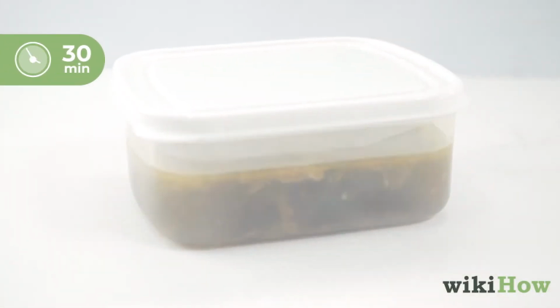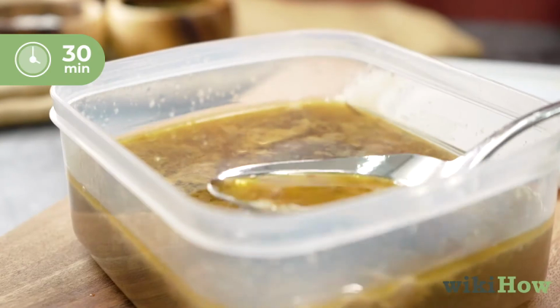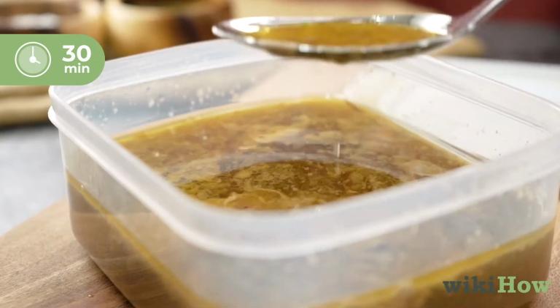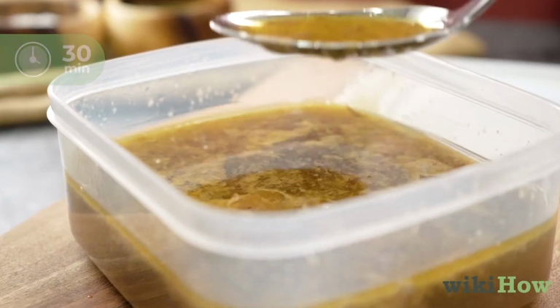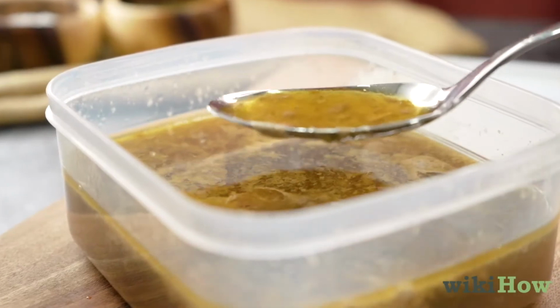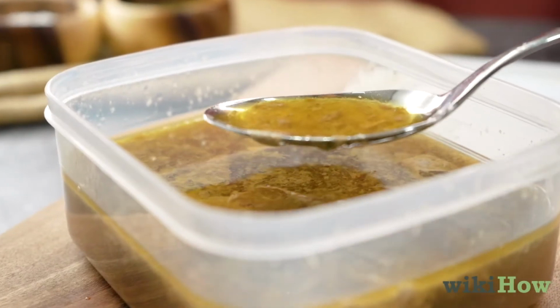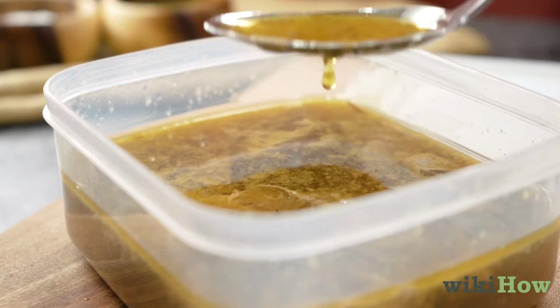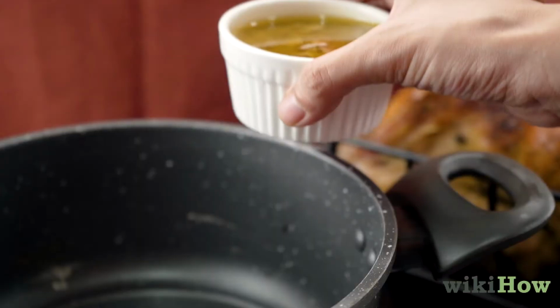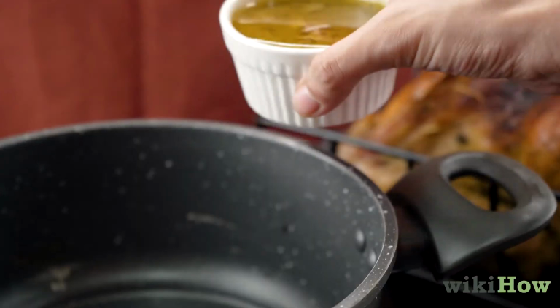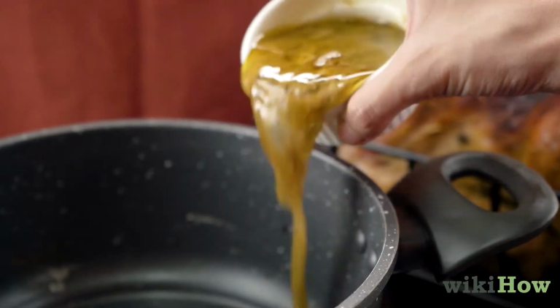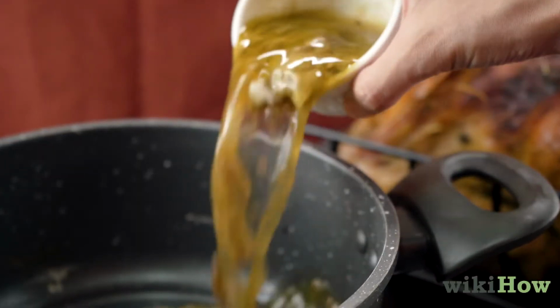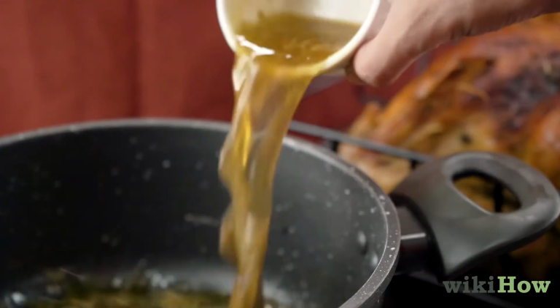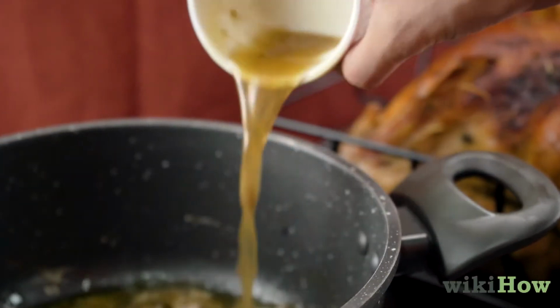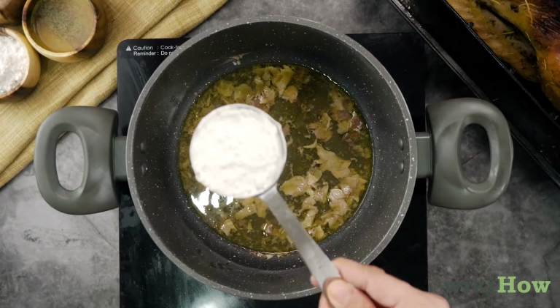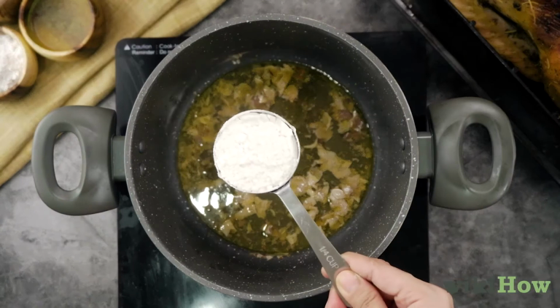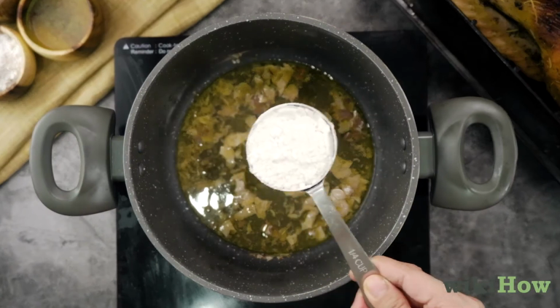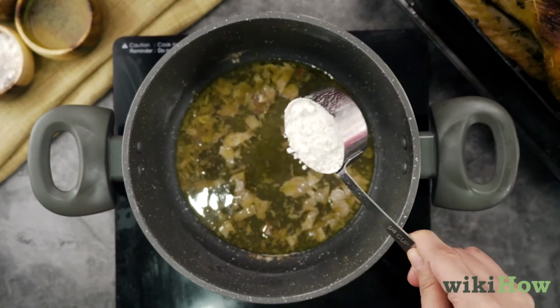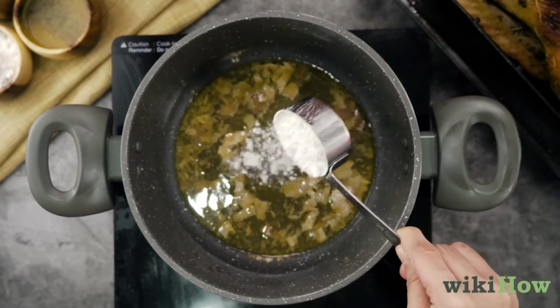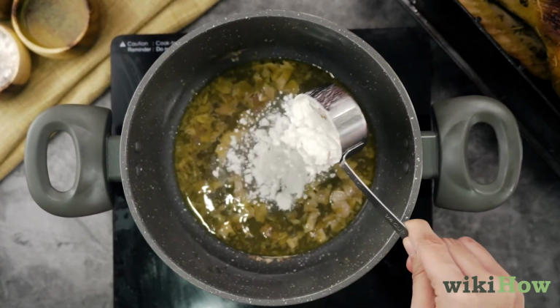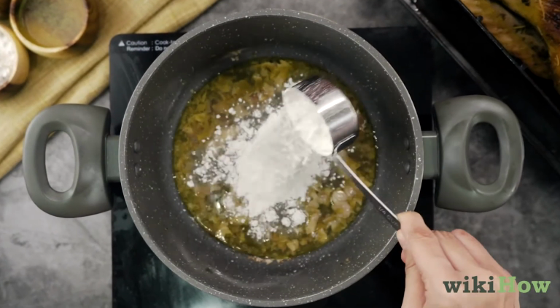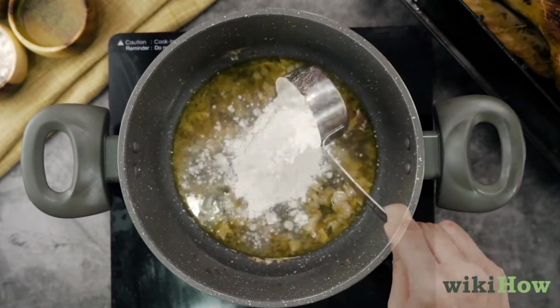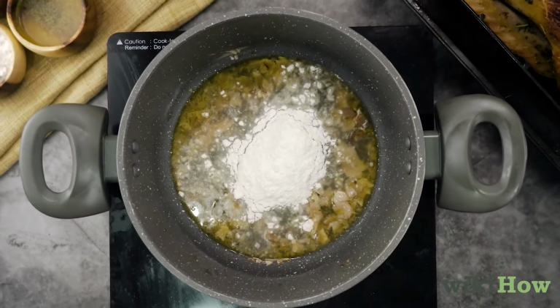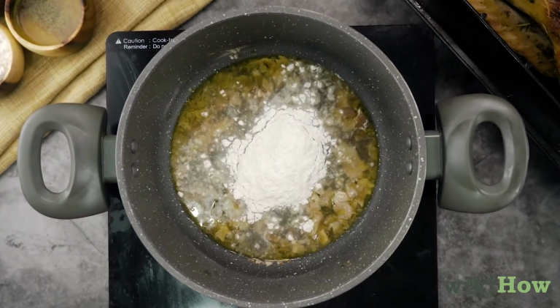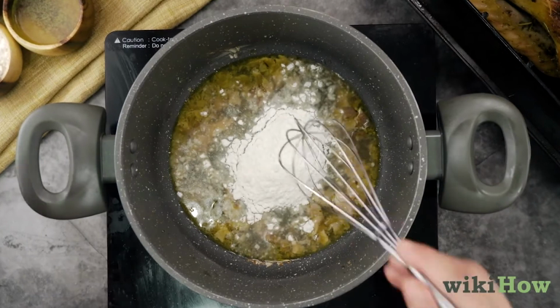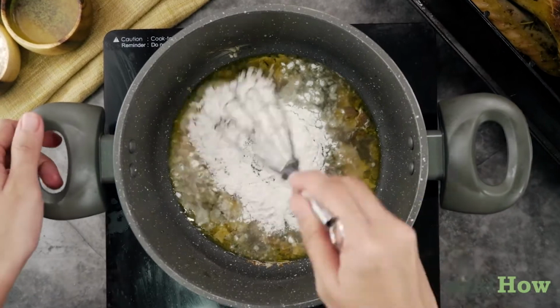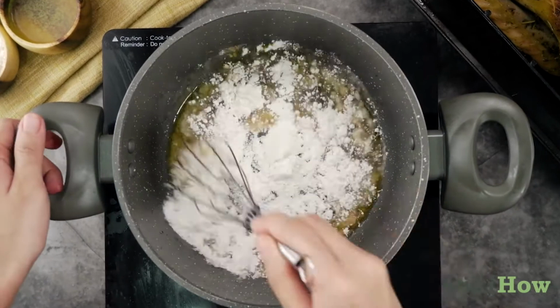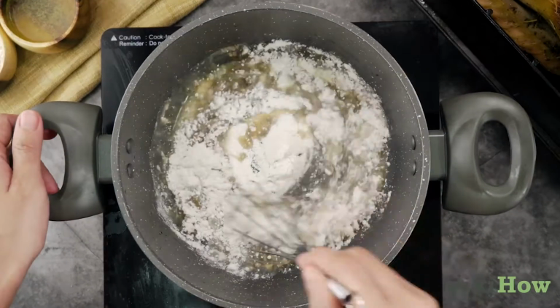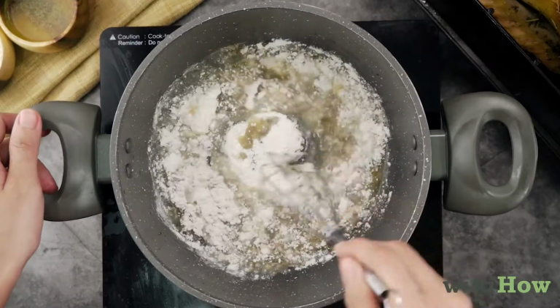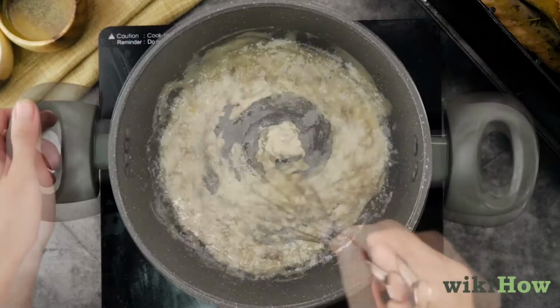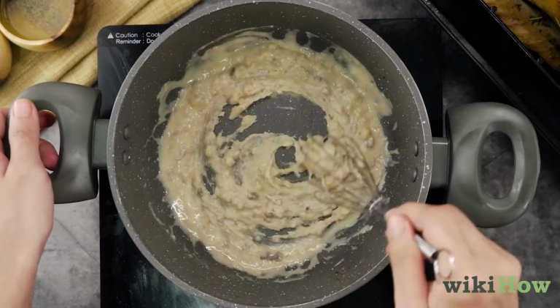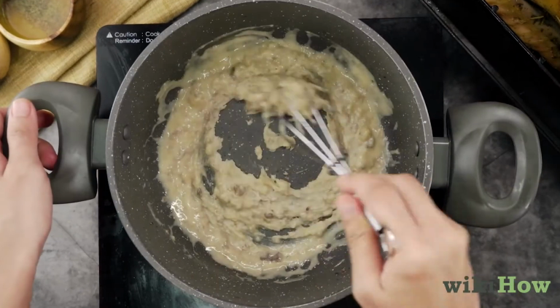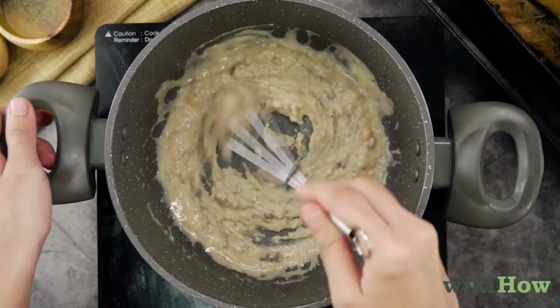Now skim the fat off of the top and add it to a saucepan with equal parts flour. Whisk the flour and fat over medium-high heat until it starts to bubble.